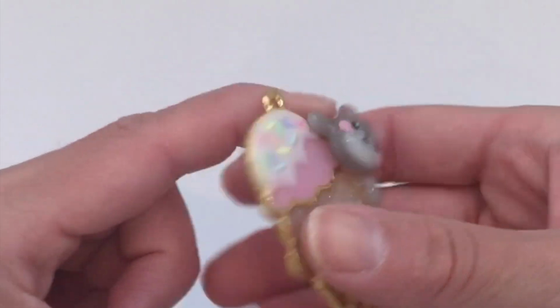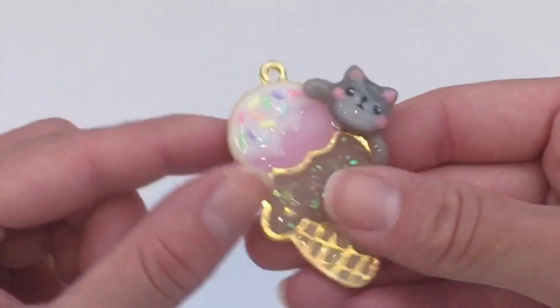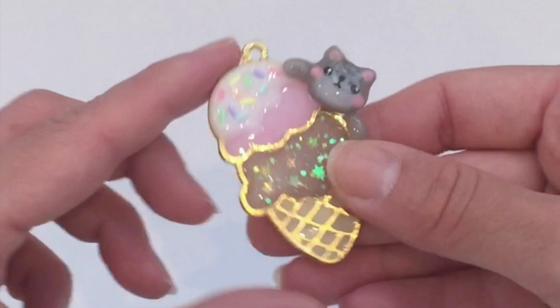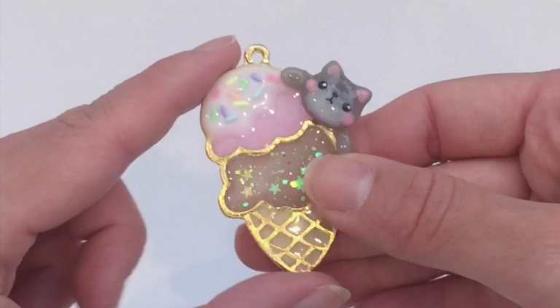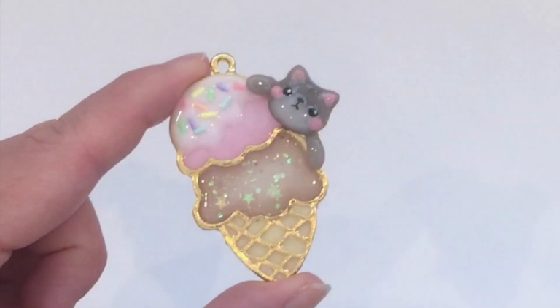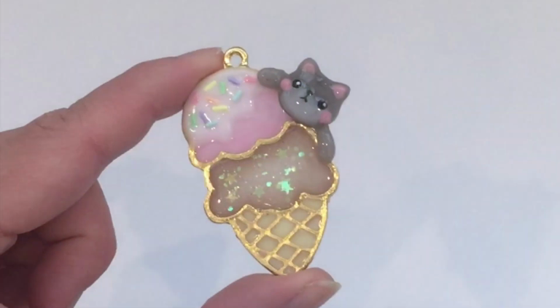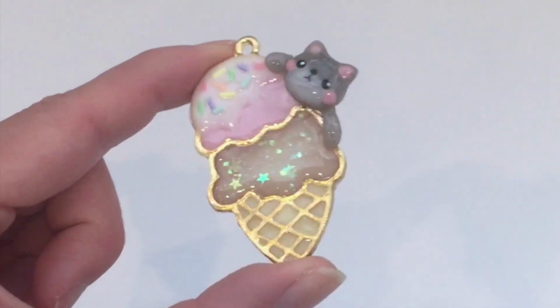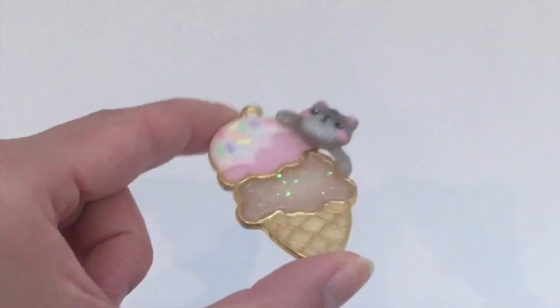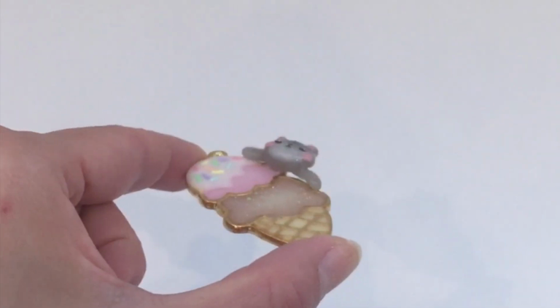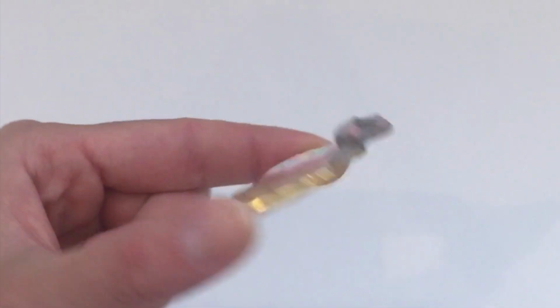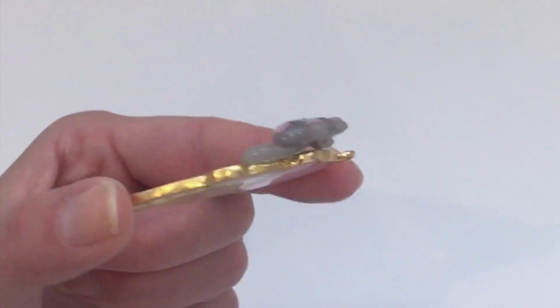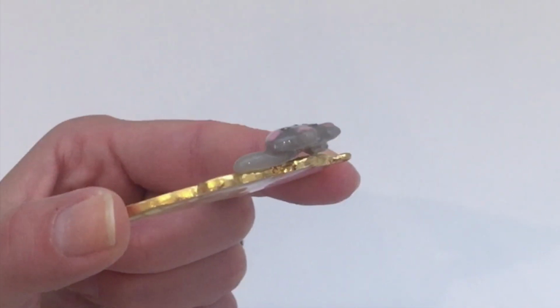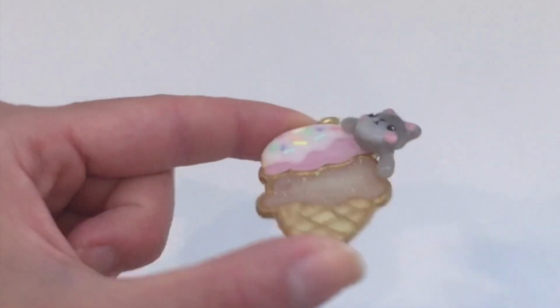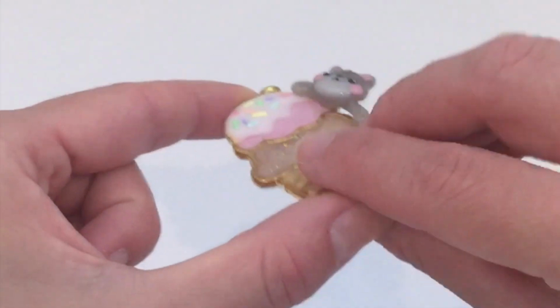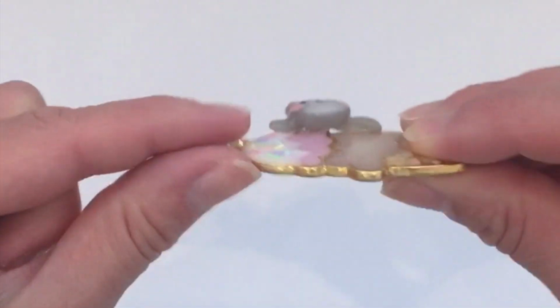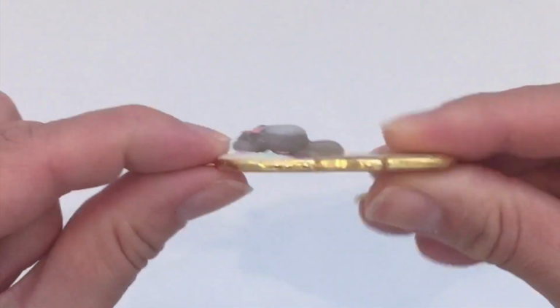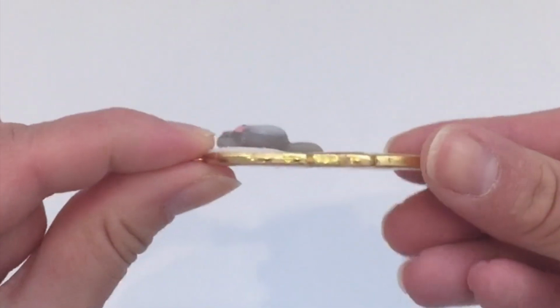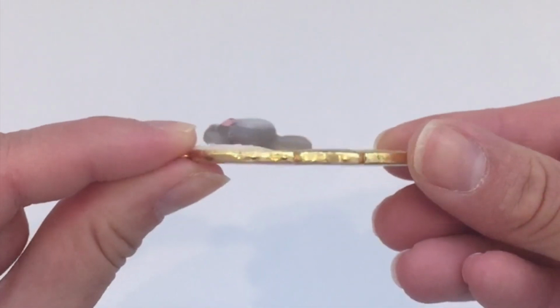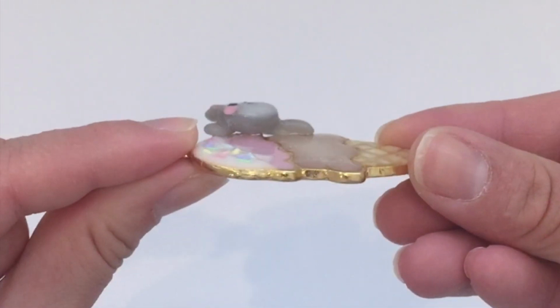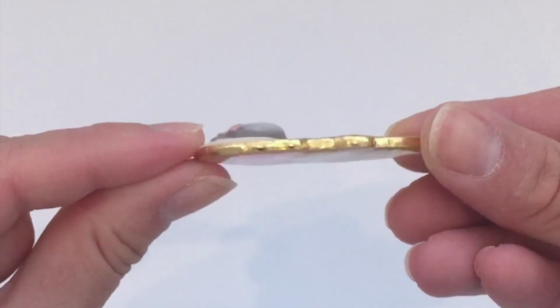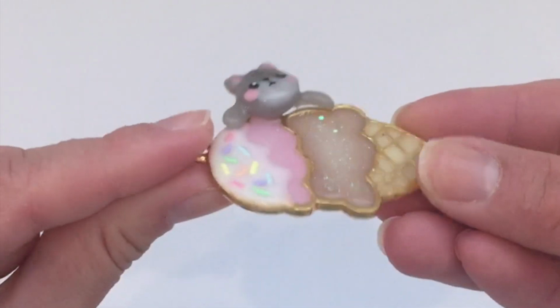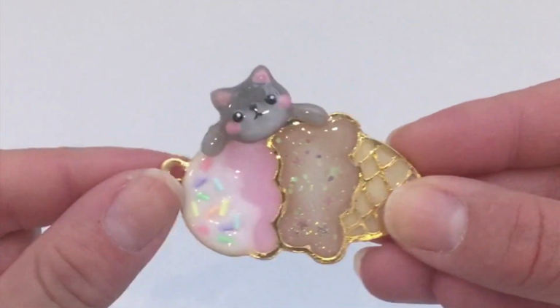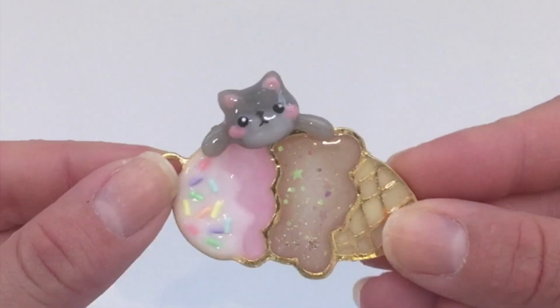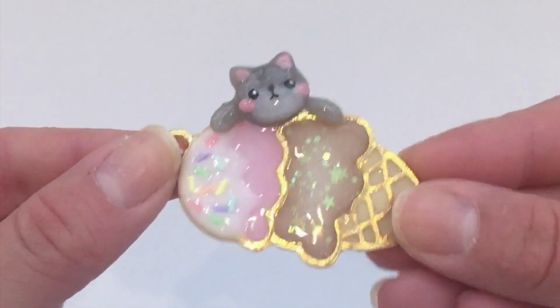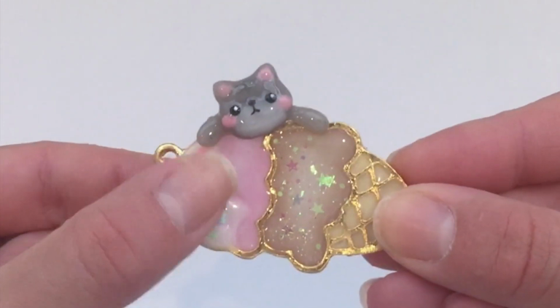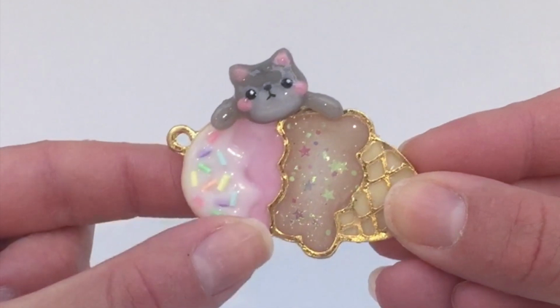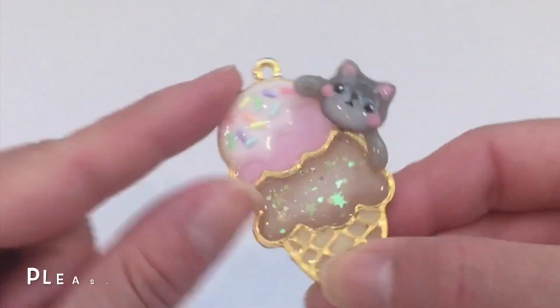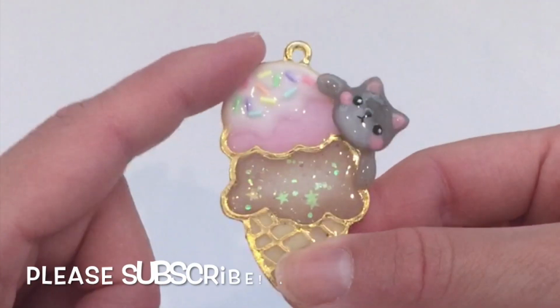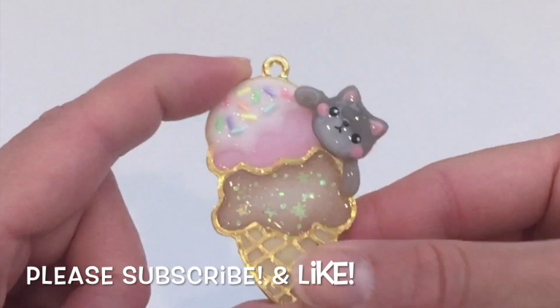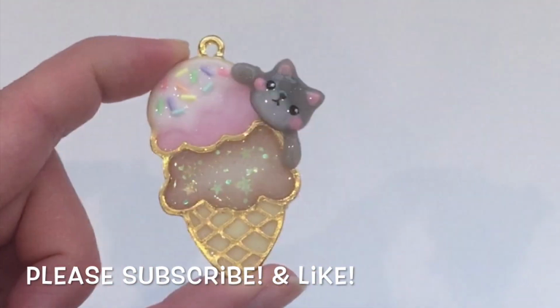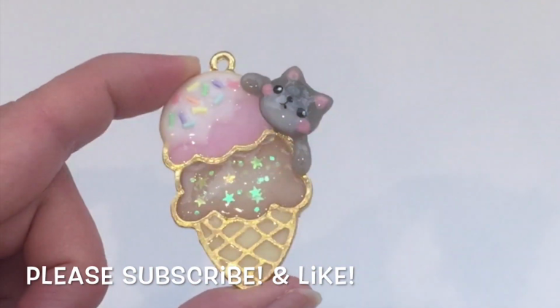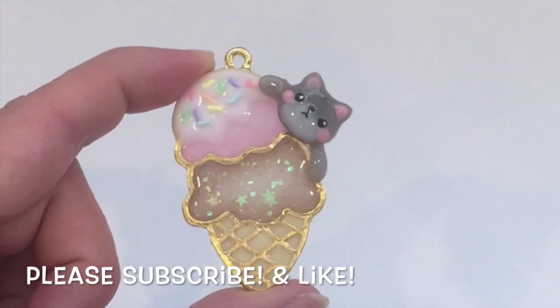And that, guys, is pretty much all I did to create this charm — super easy and a lot of fun to make. You just need a few materials and I really hope you enjoyed this tutorial and find it useful. If you like more videos like these, please subscribe and give me a thumbs up if you haven't already.